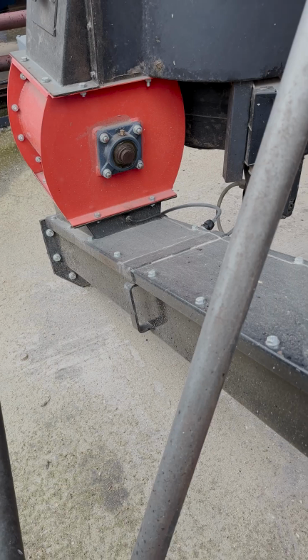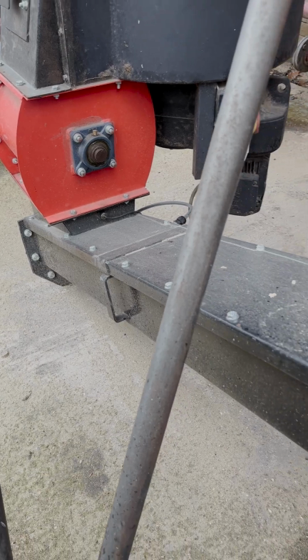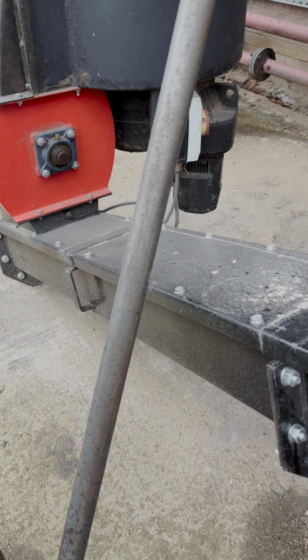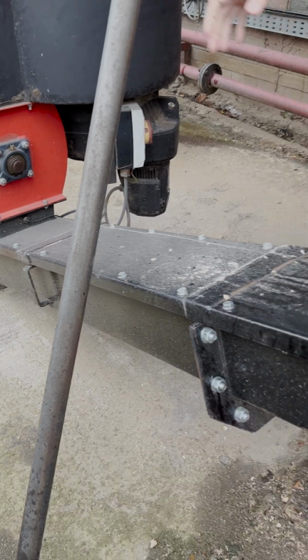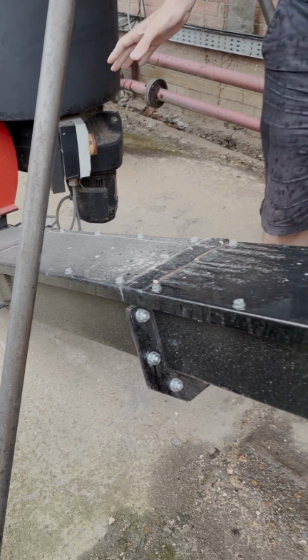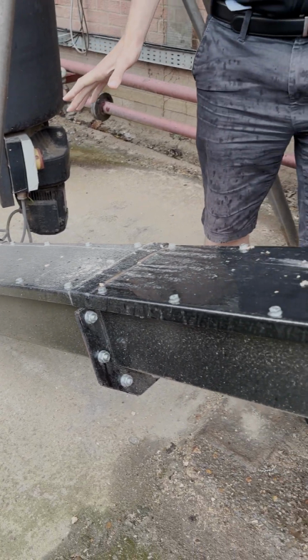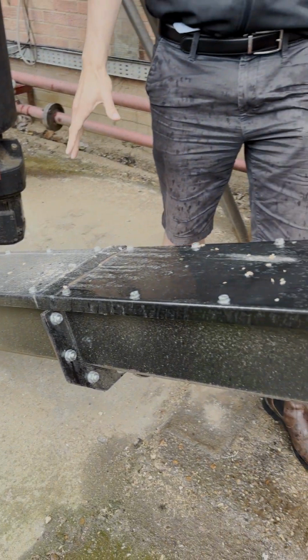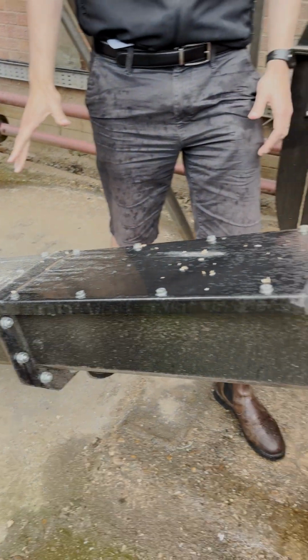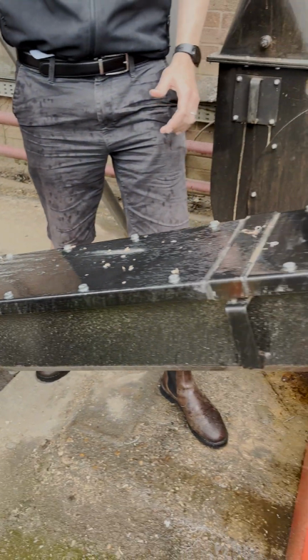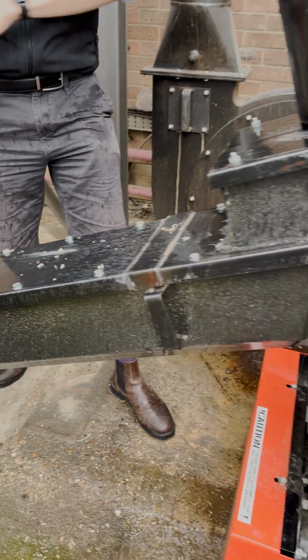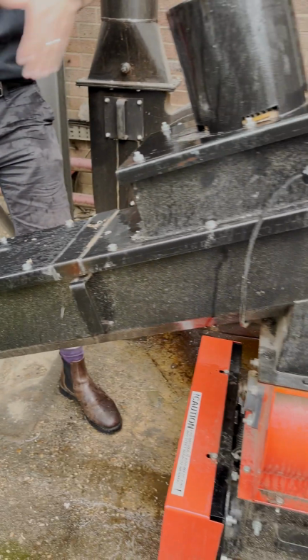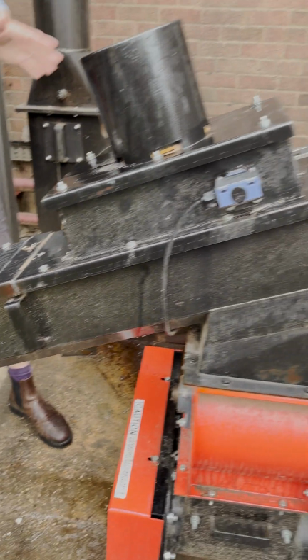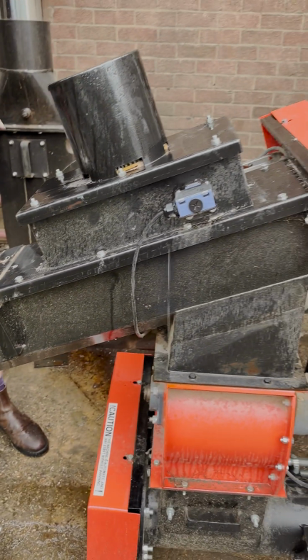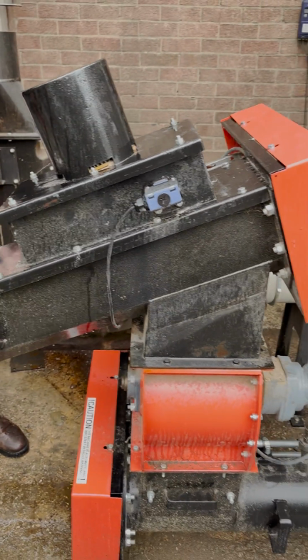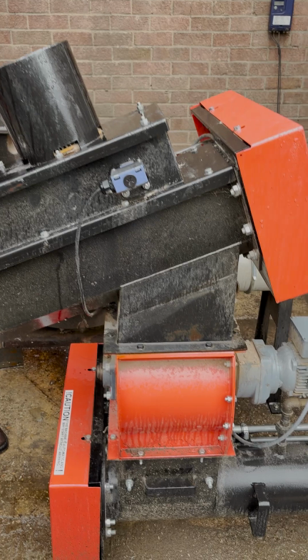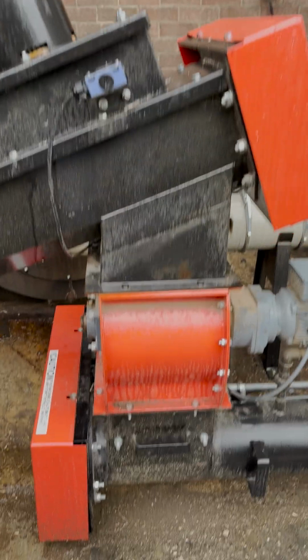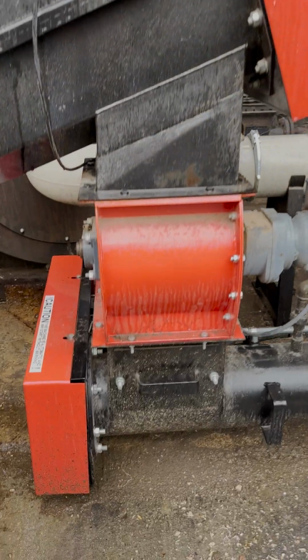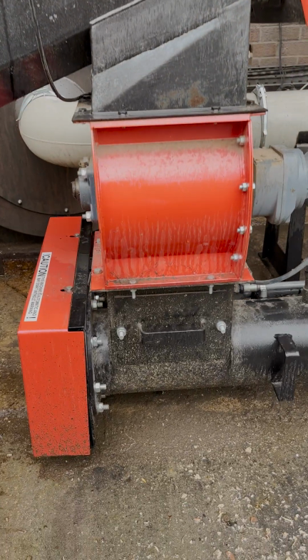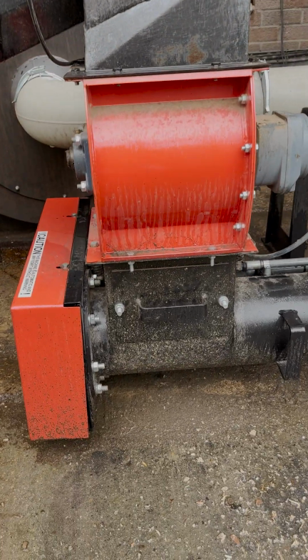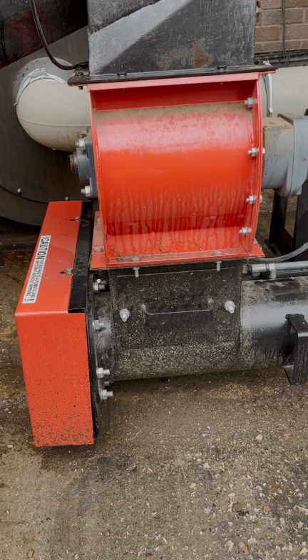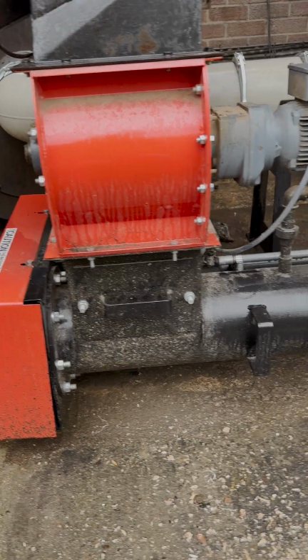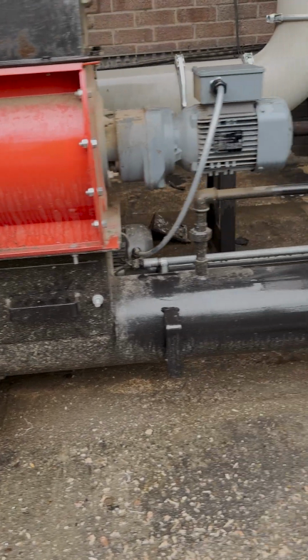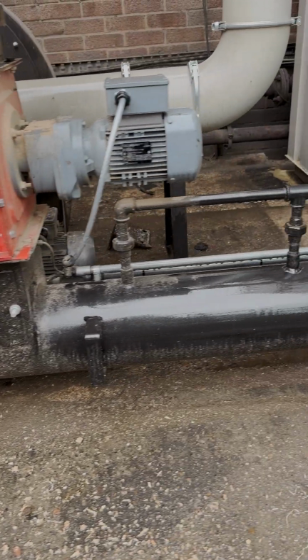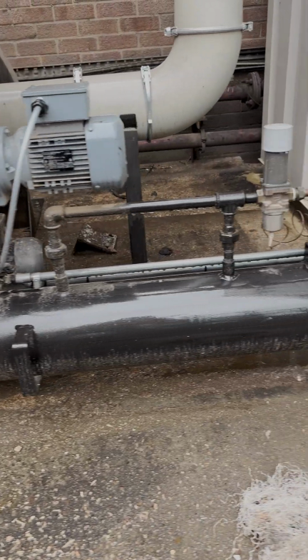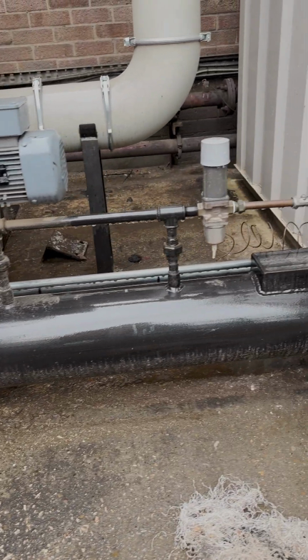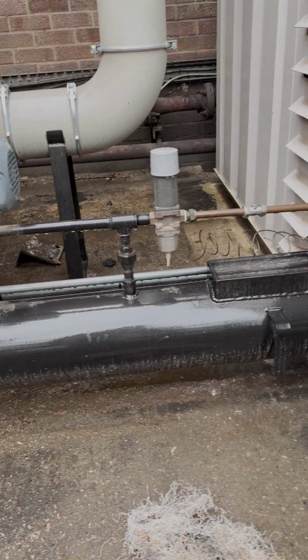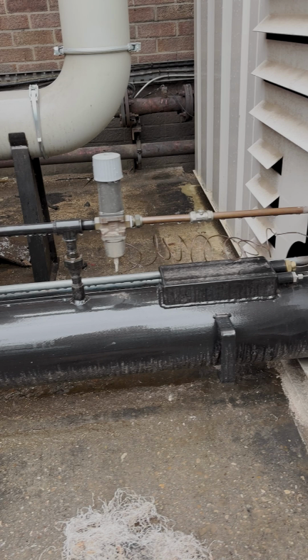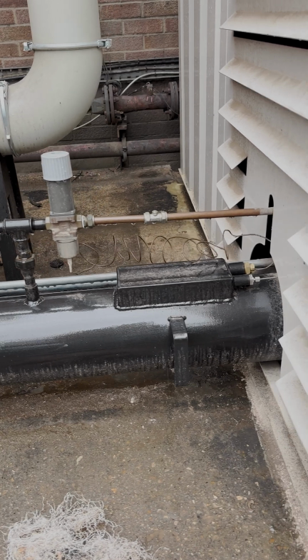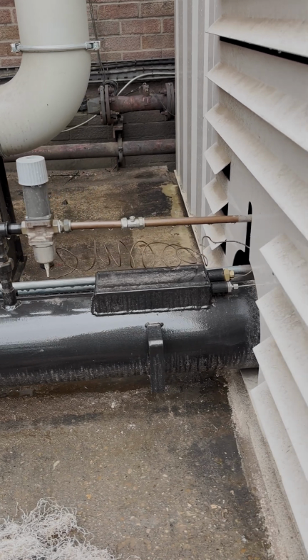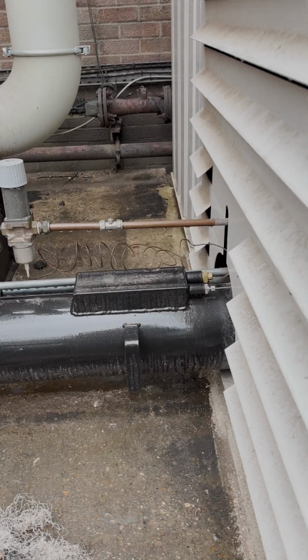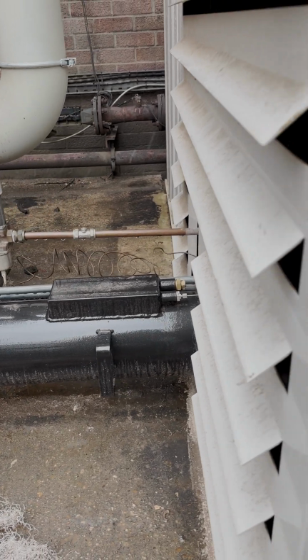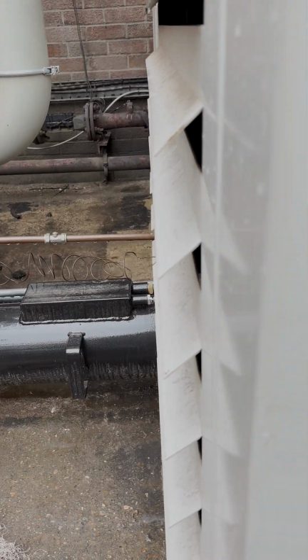The conveying system takes the material coming out the bottom of the silo and moves it over into the stoker, where the speed of the stoker changes depending on the demands of the heating system and the boiler.